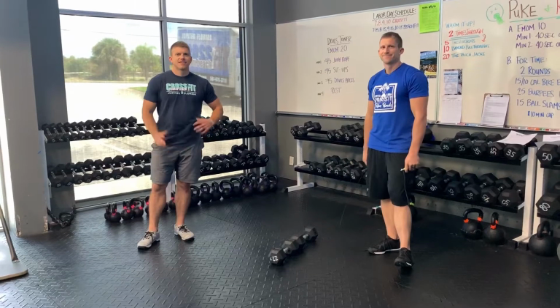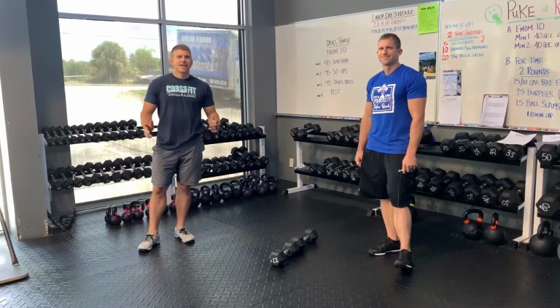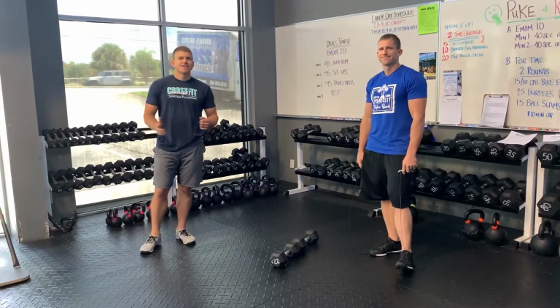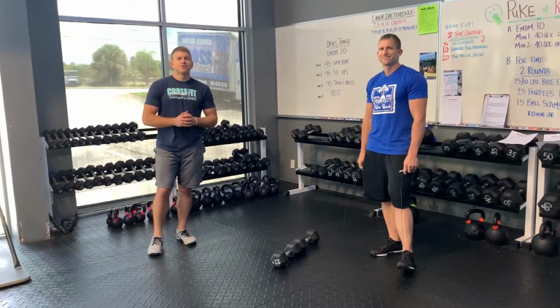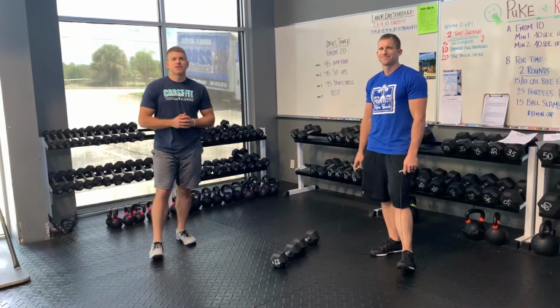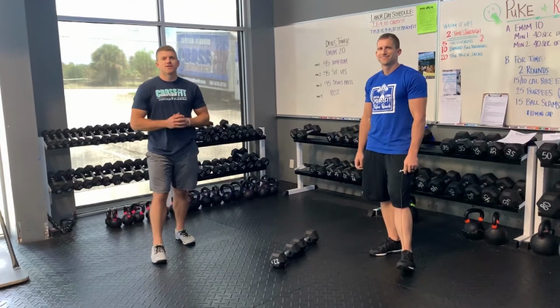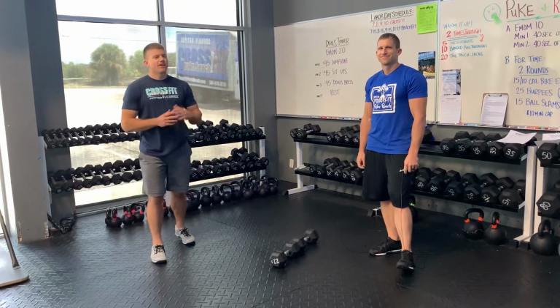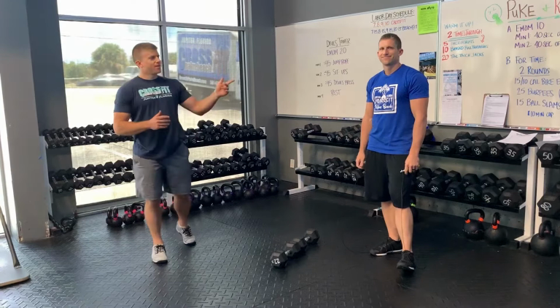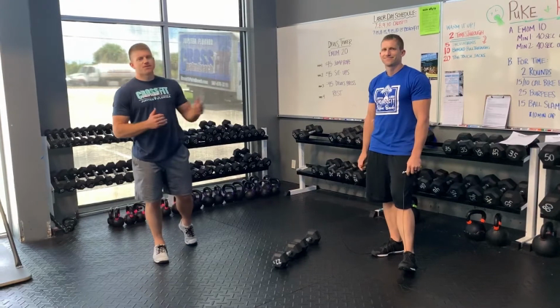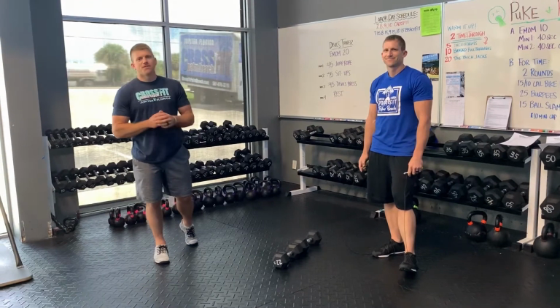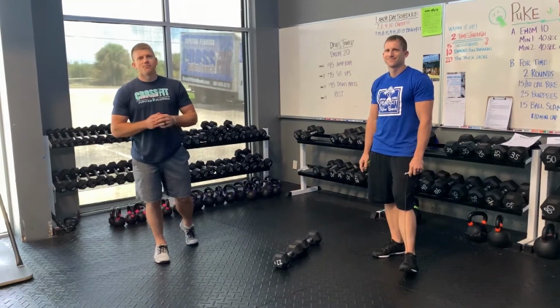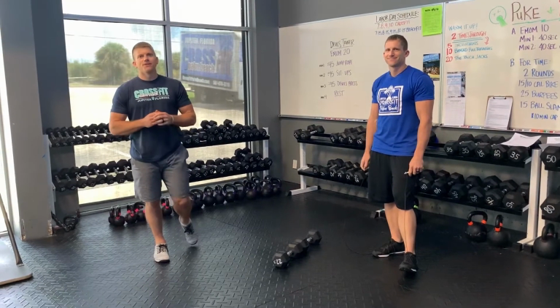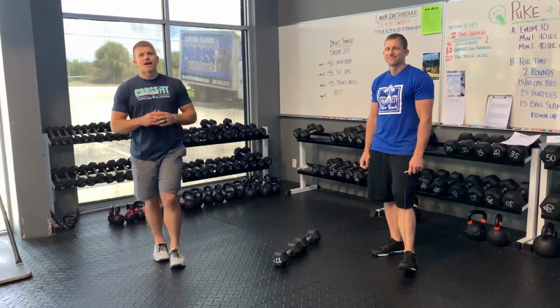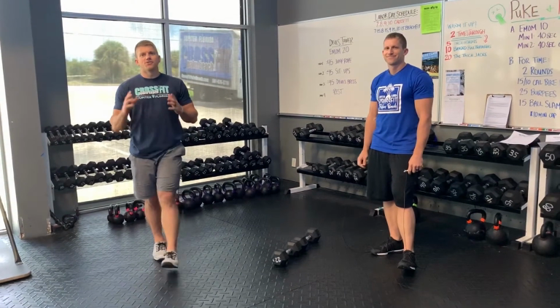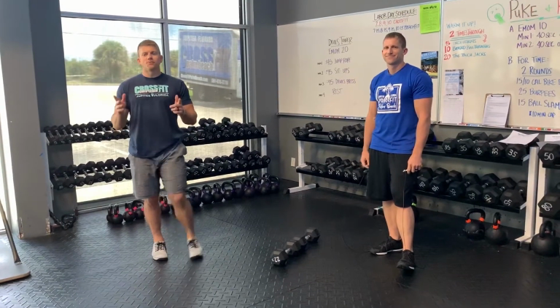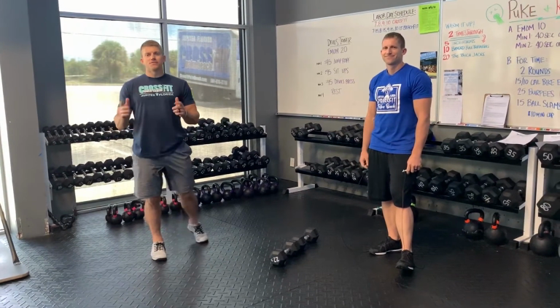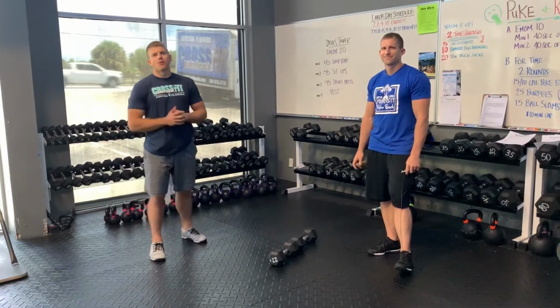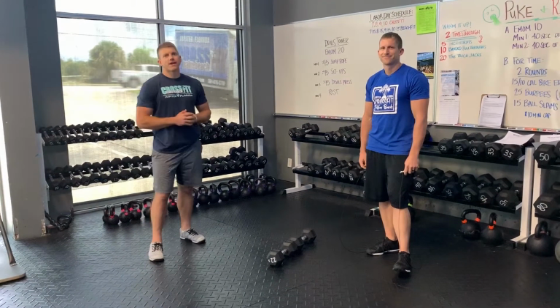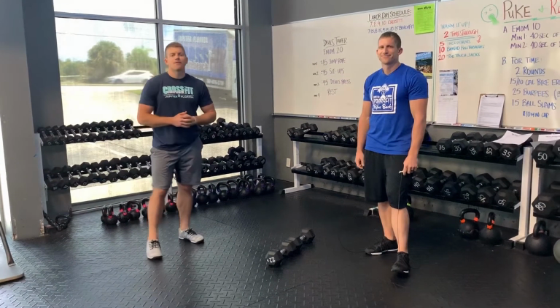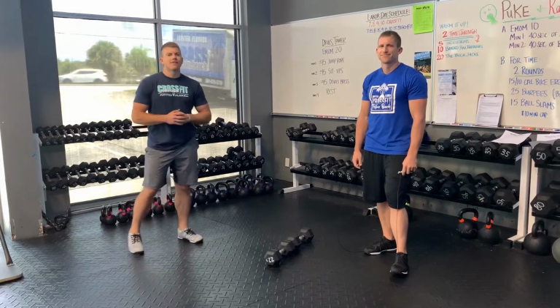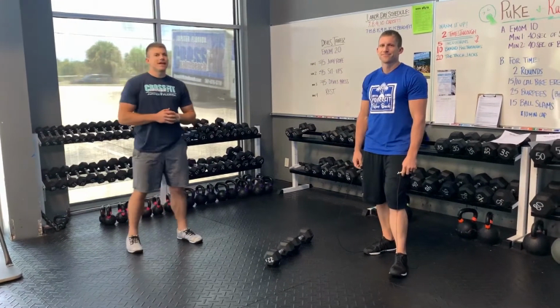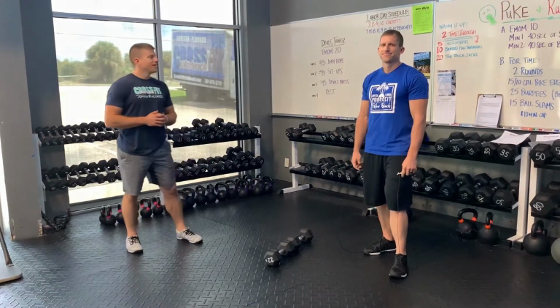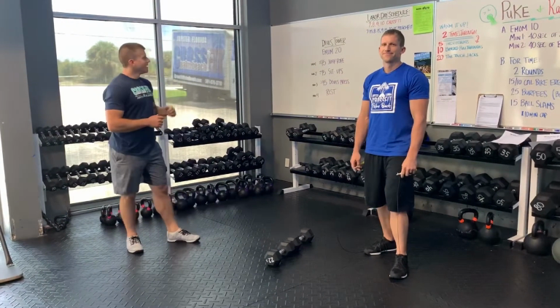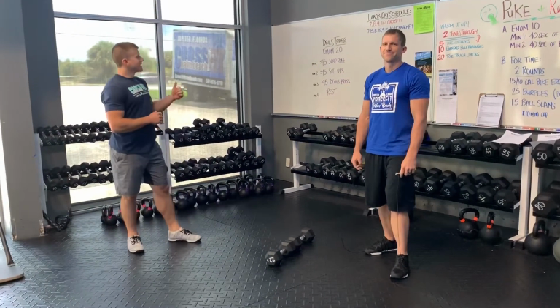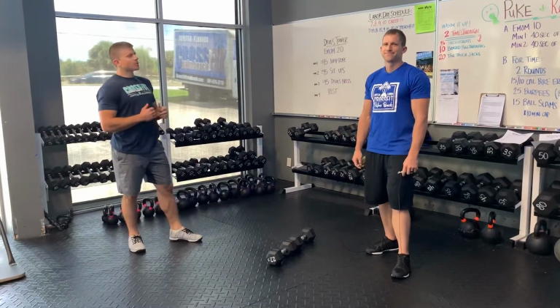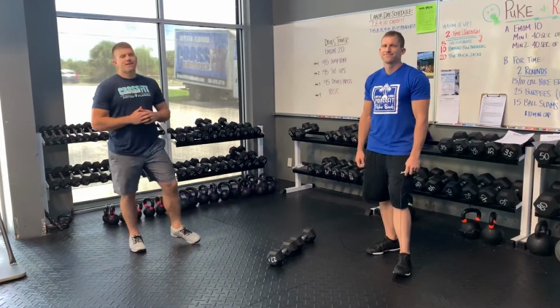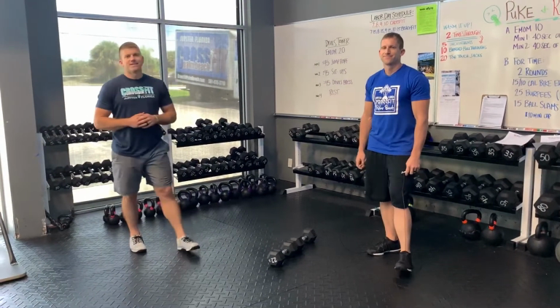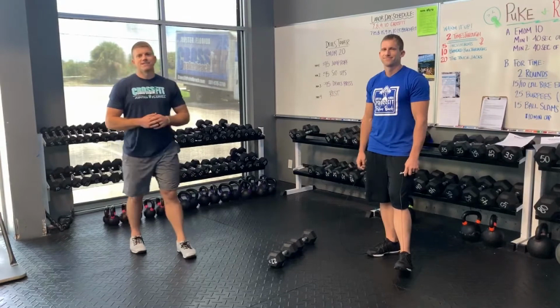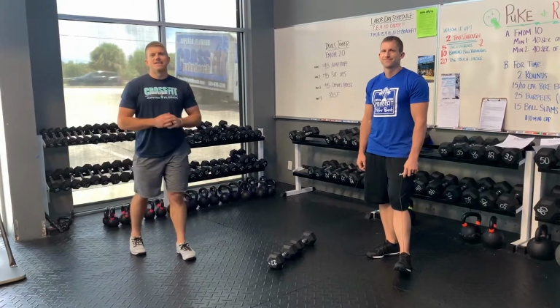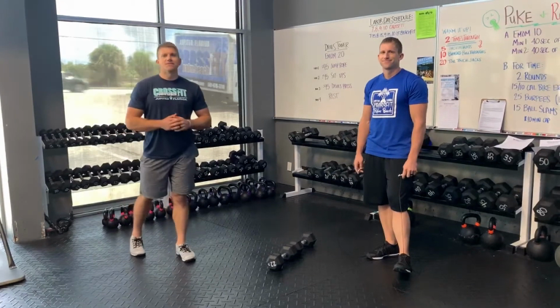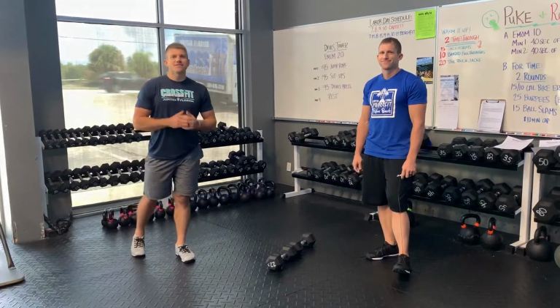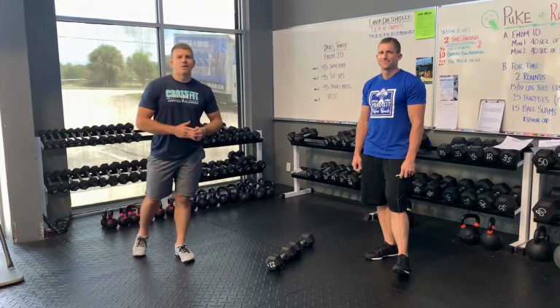Hey guys, Coach Andrew here and Coach Tony bringing you guys your Beach Fit Remote Workout for the day. Today's workout is Devil's Tower.